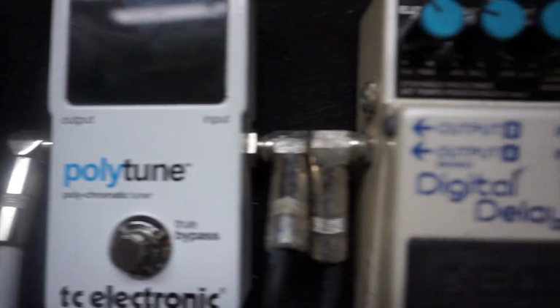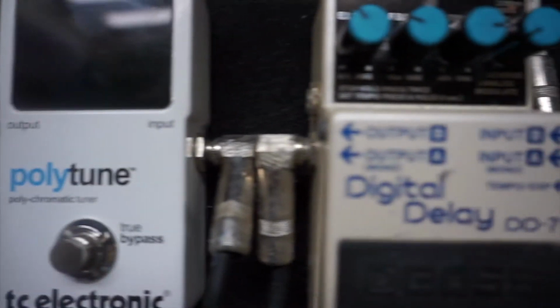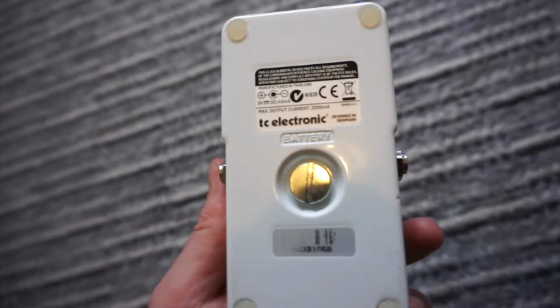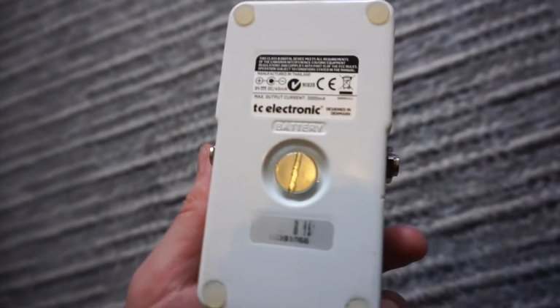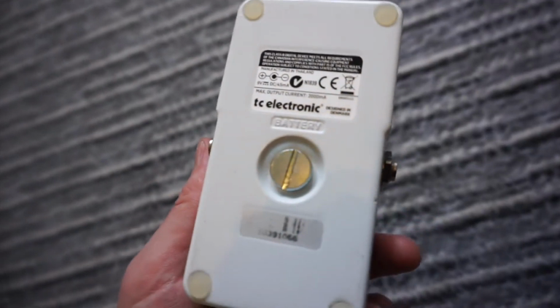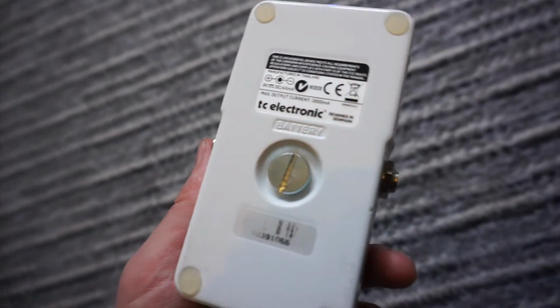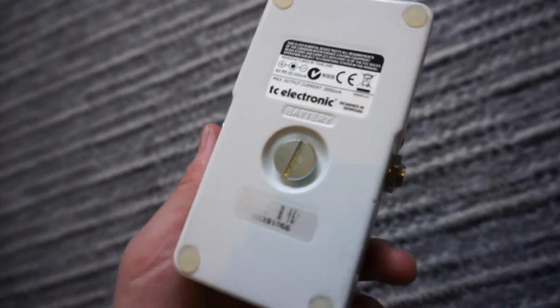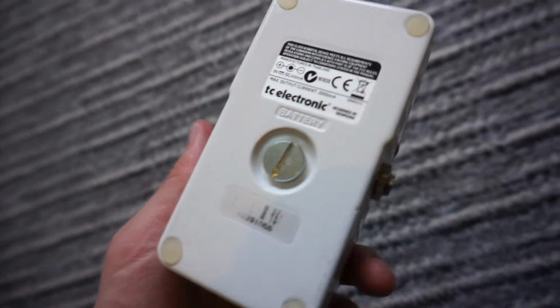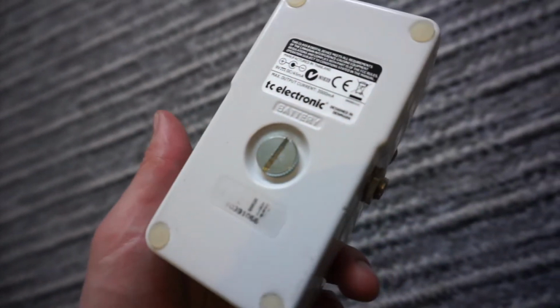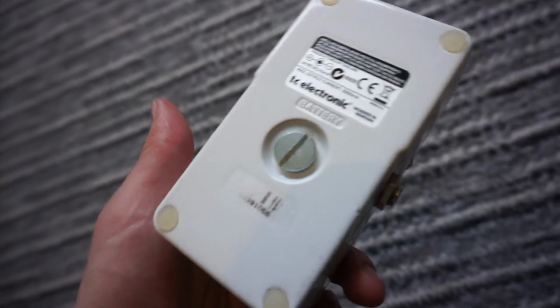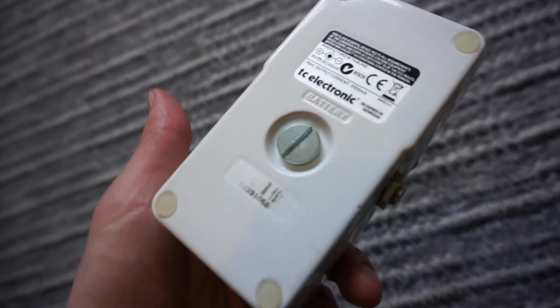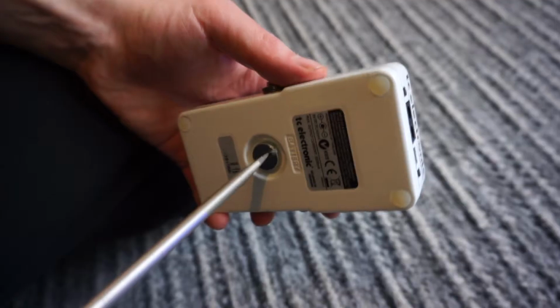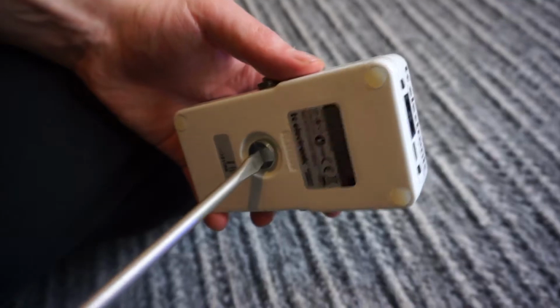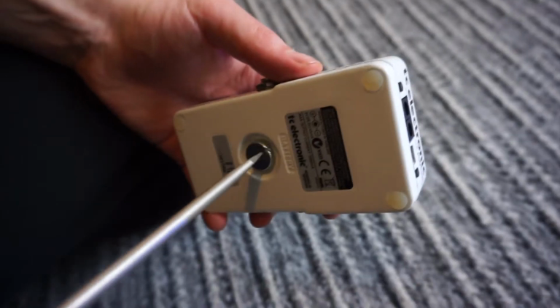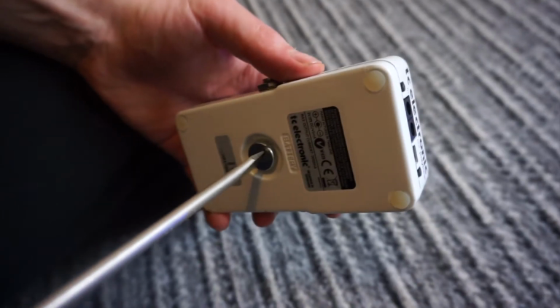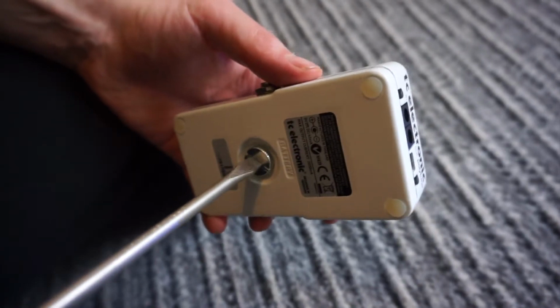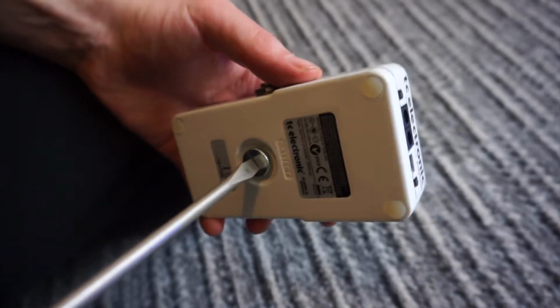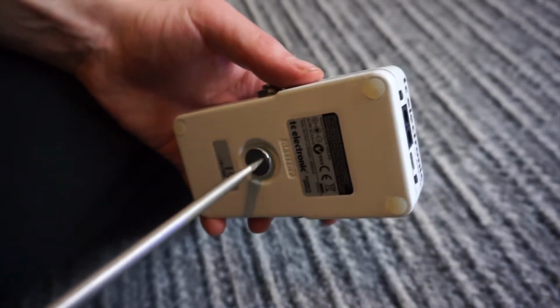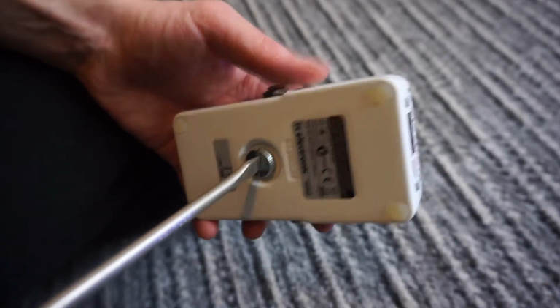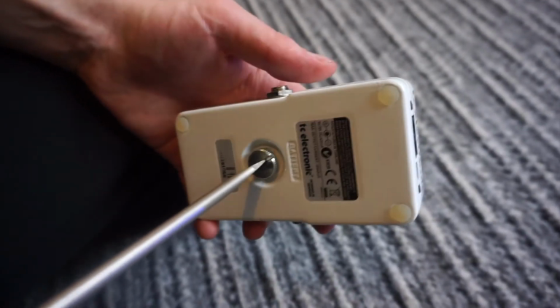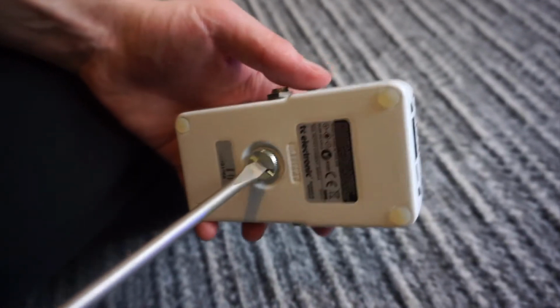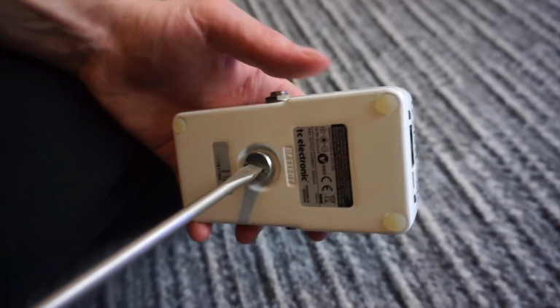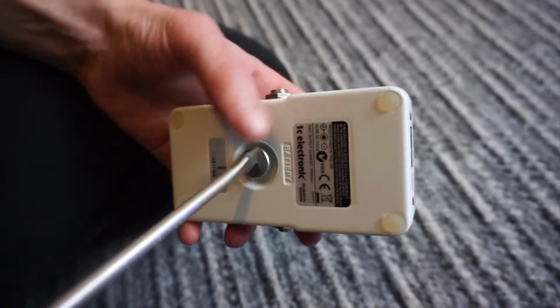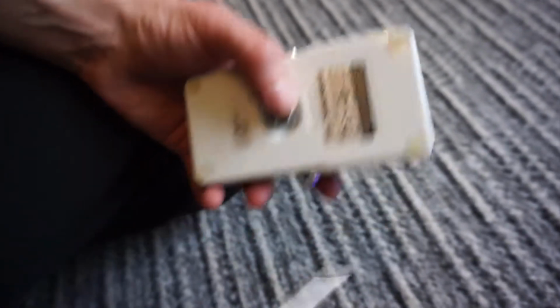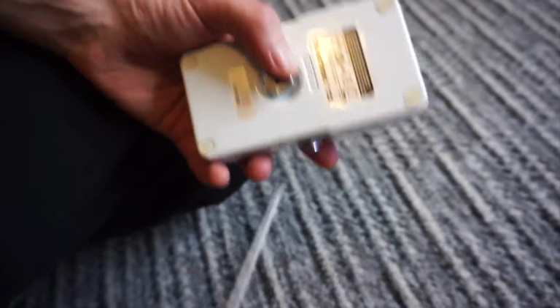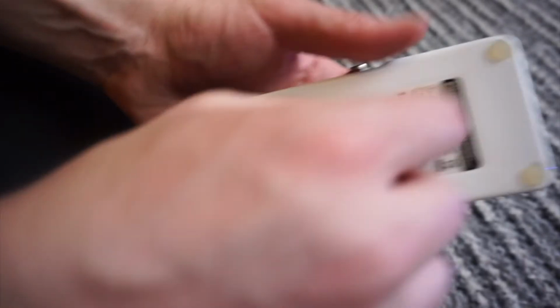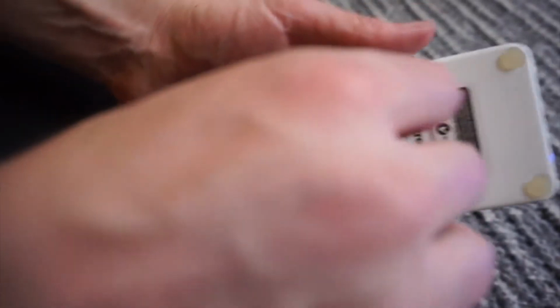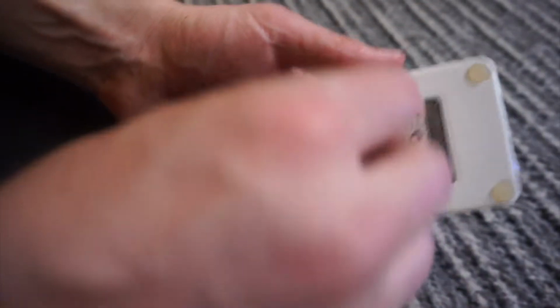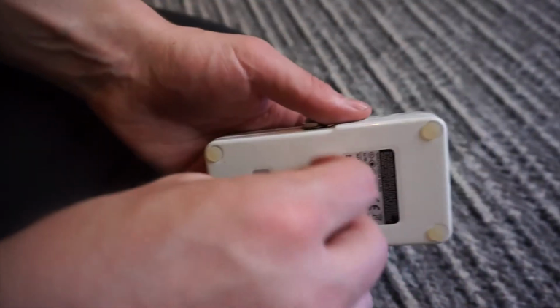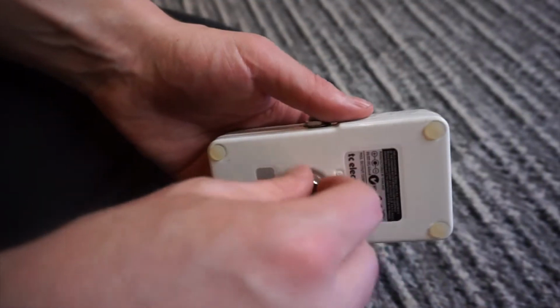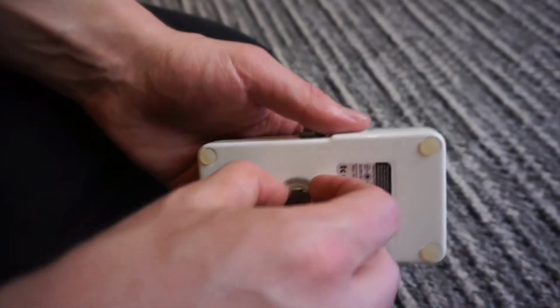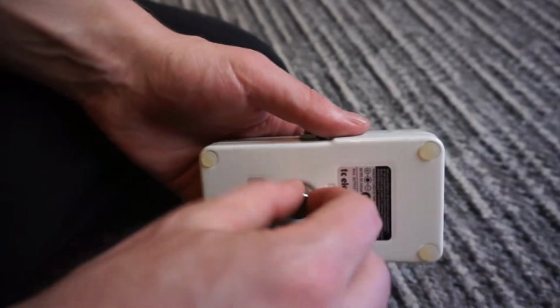The battery compartment is easy to access as it involves just one impossible-to-lose thumb screw on the base plate, and houses a single 9V battery which will provide approximately 6-7 hours of constant use.